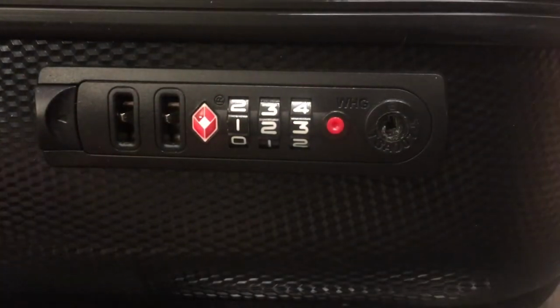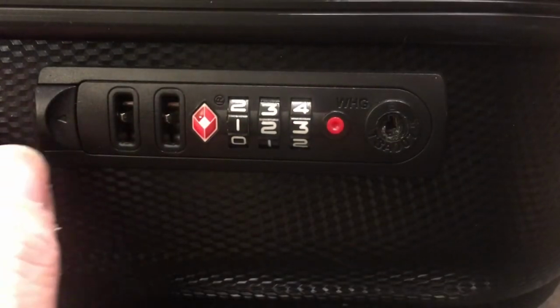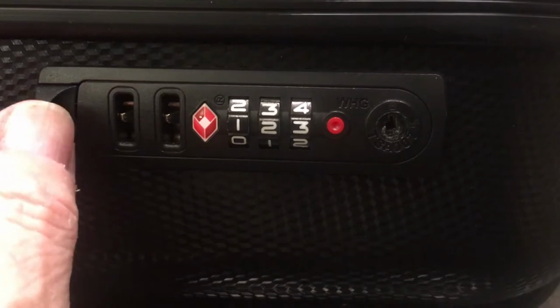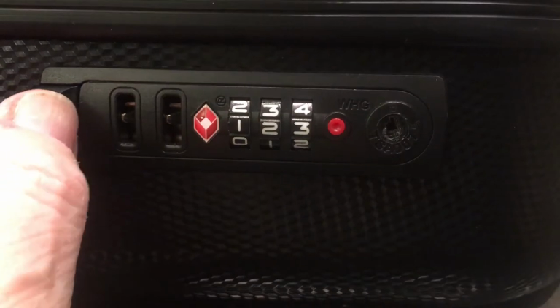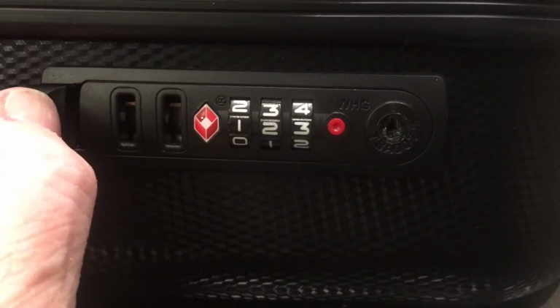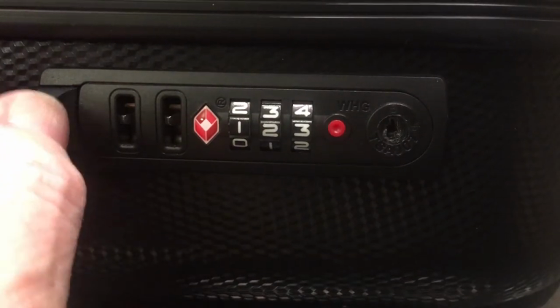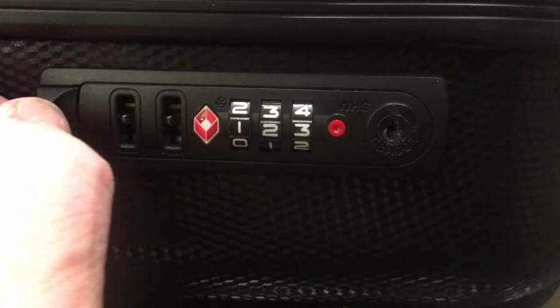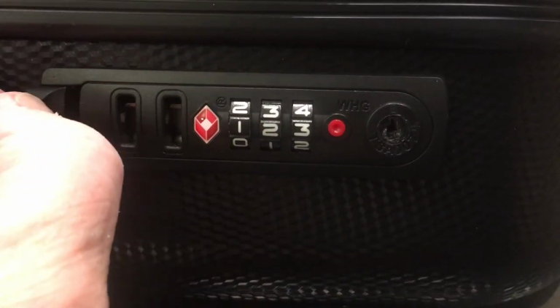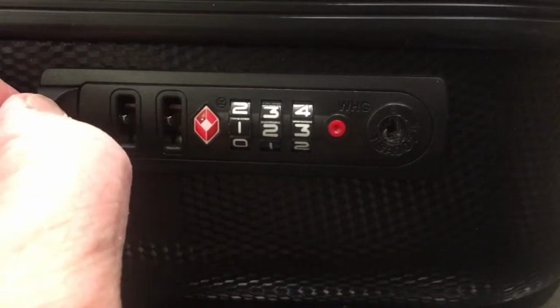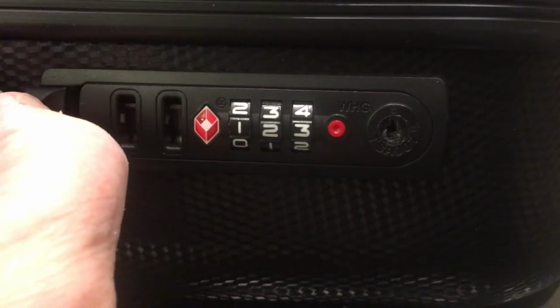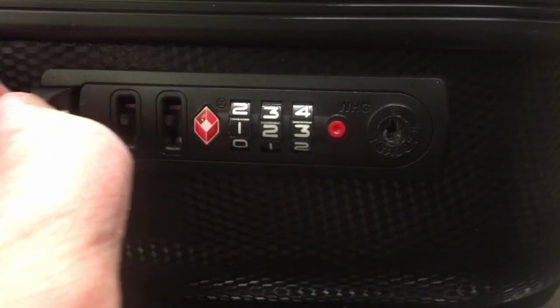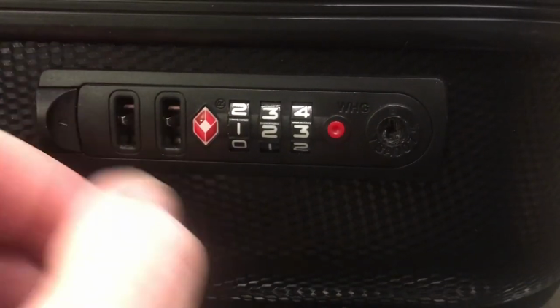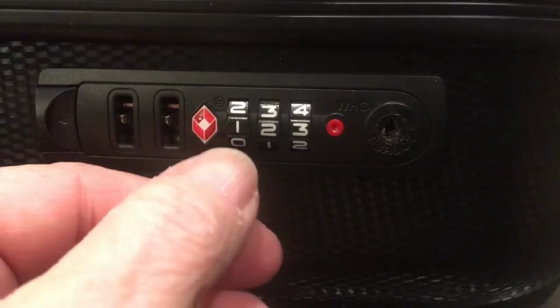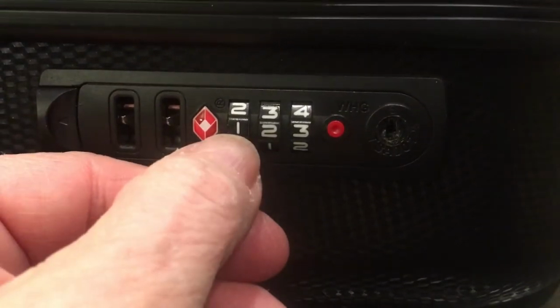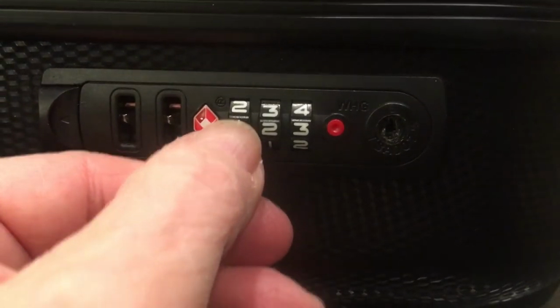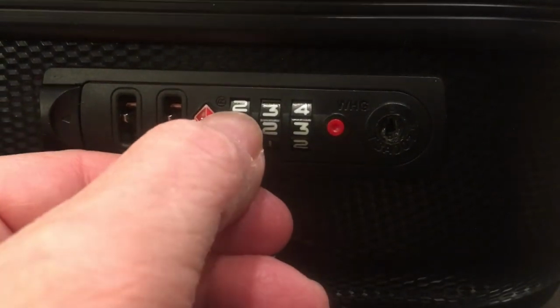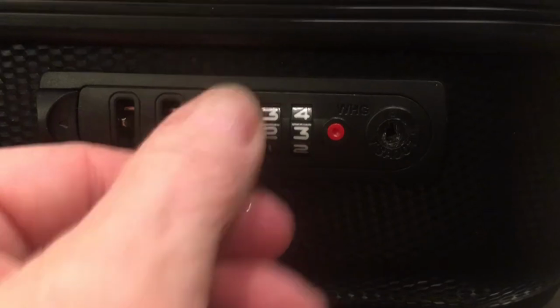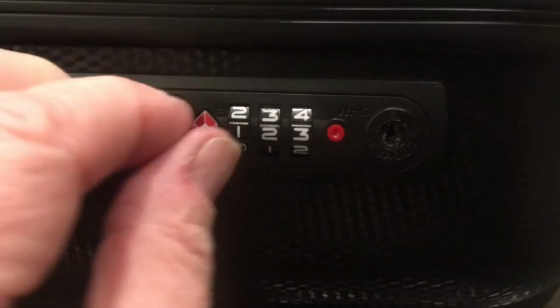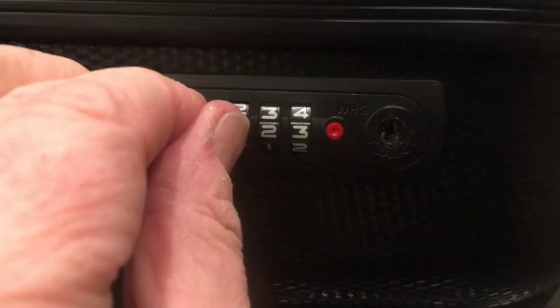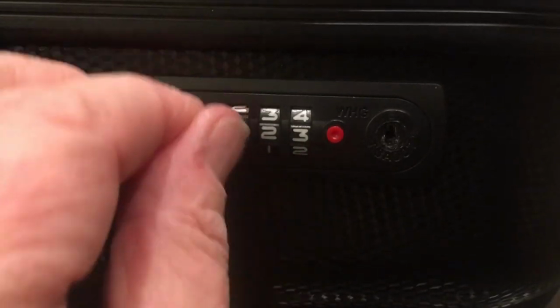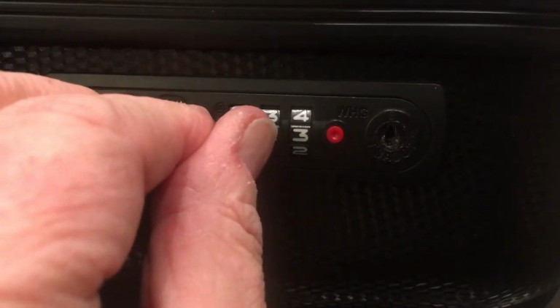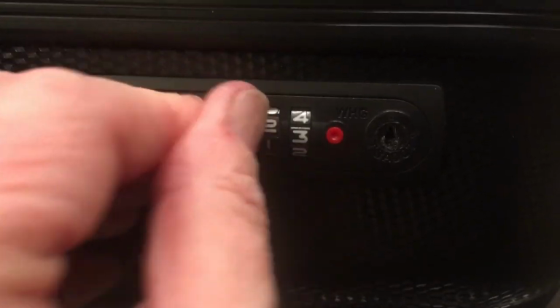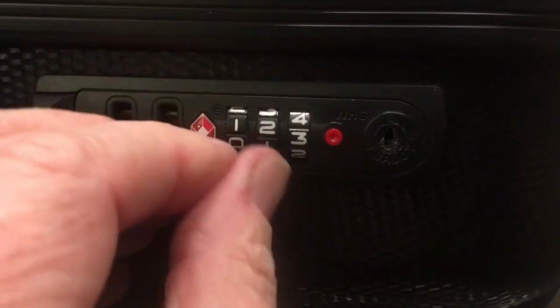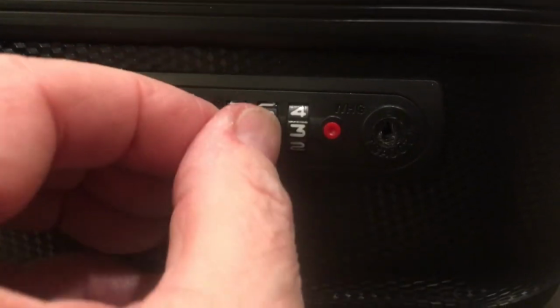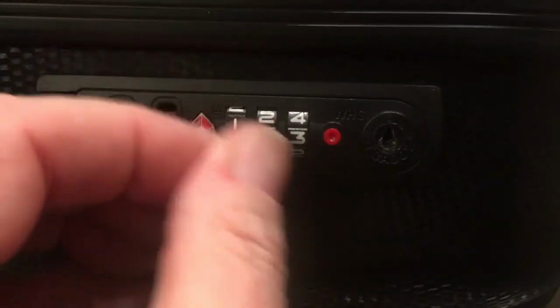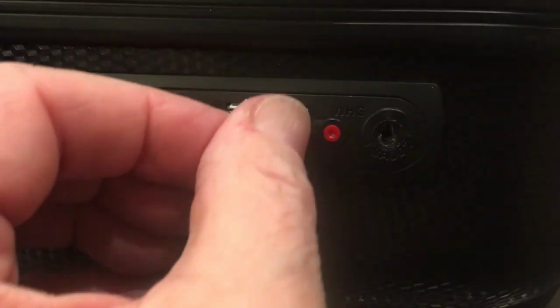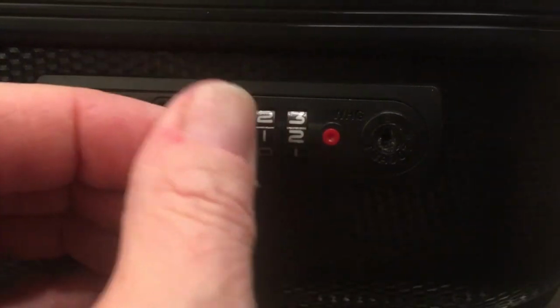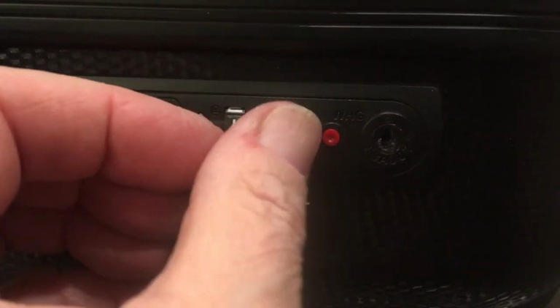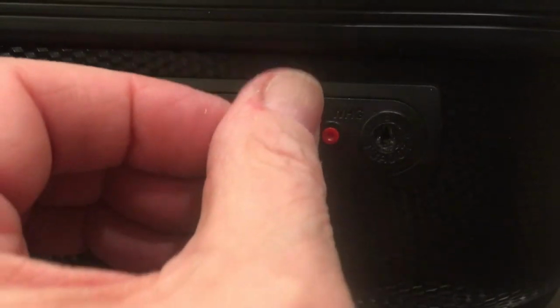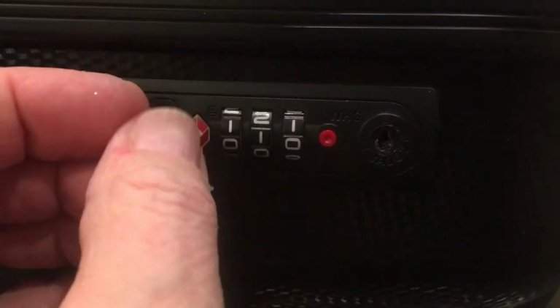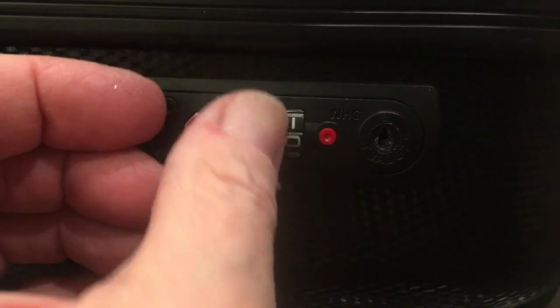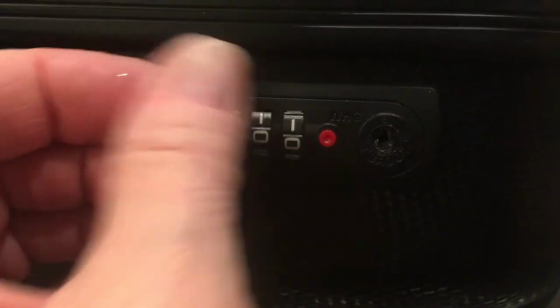Now you can see when I pull over the lever it works at one, two, three, but it will no longer work at triple zero.